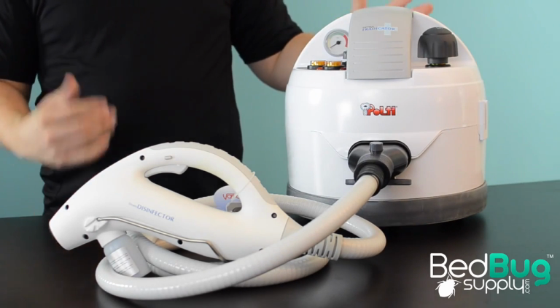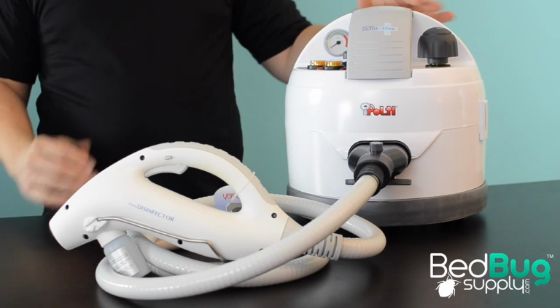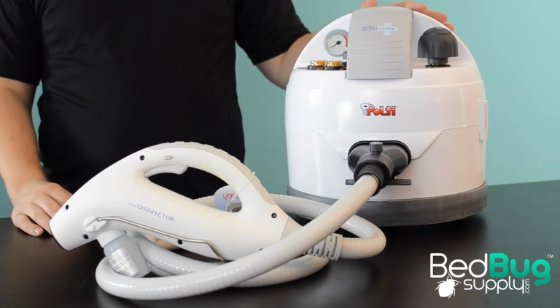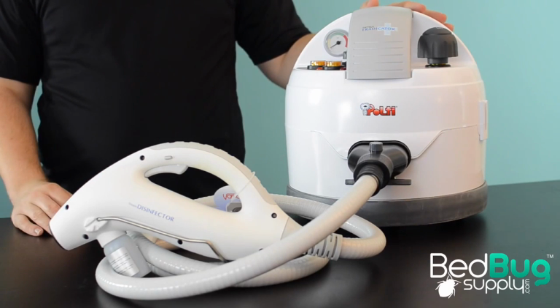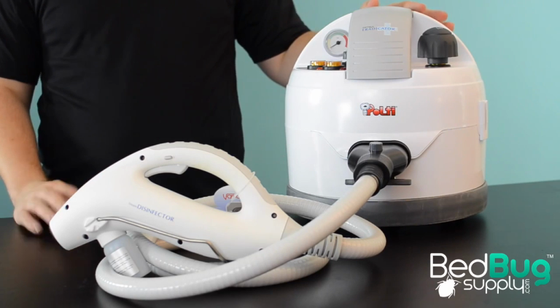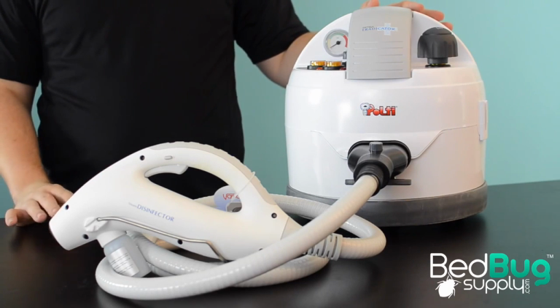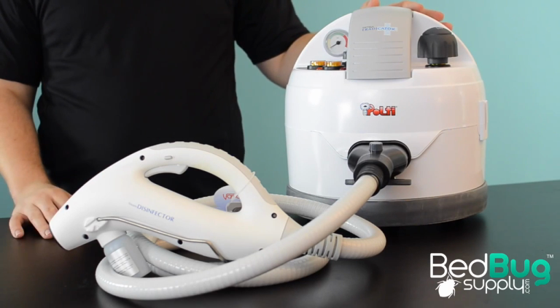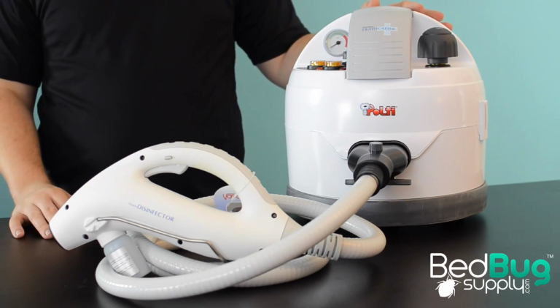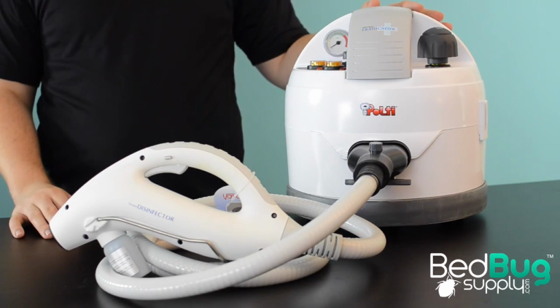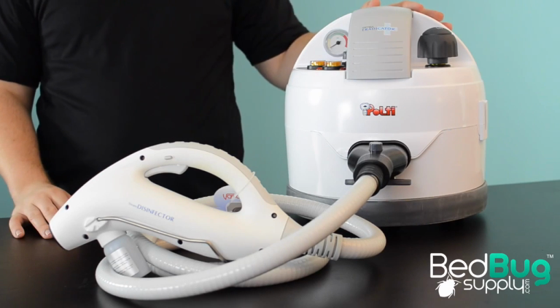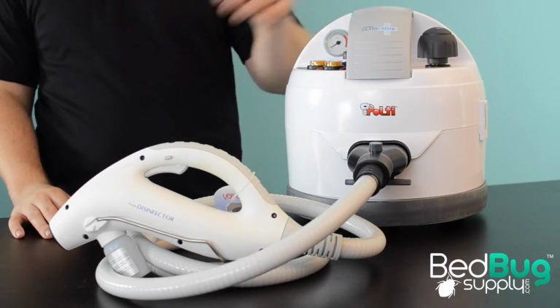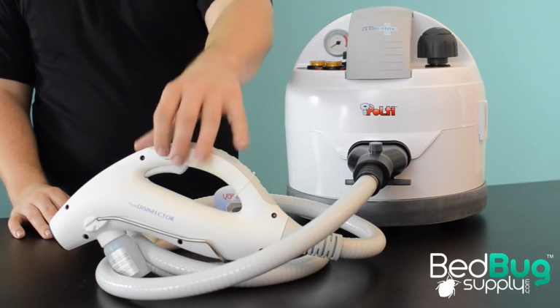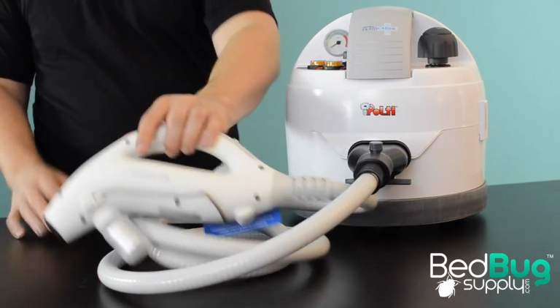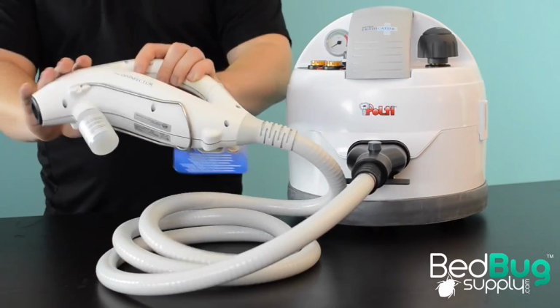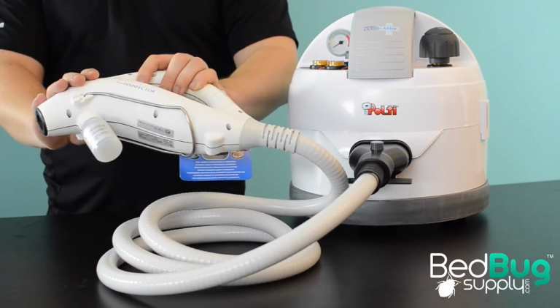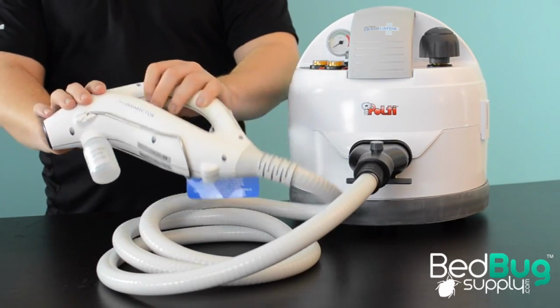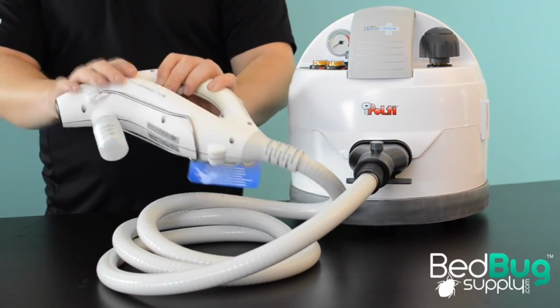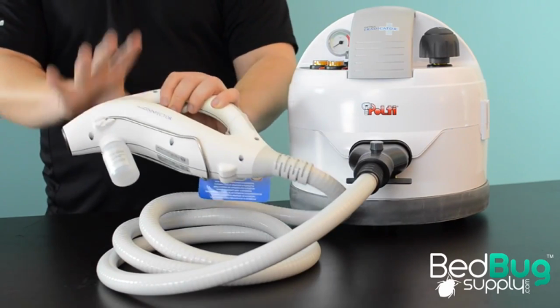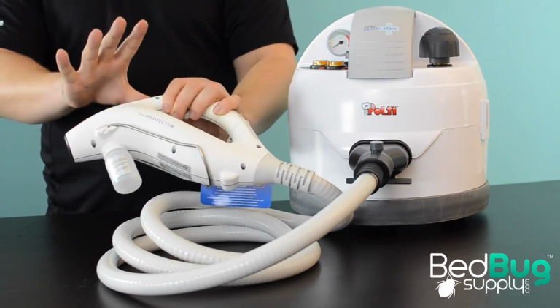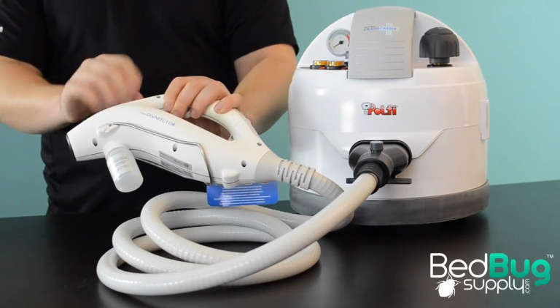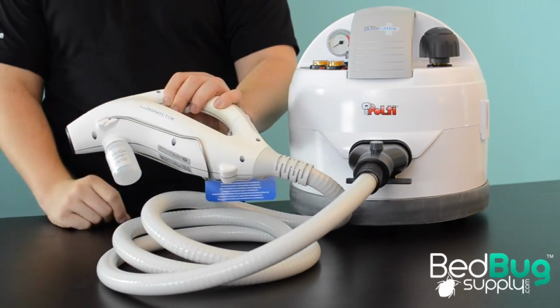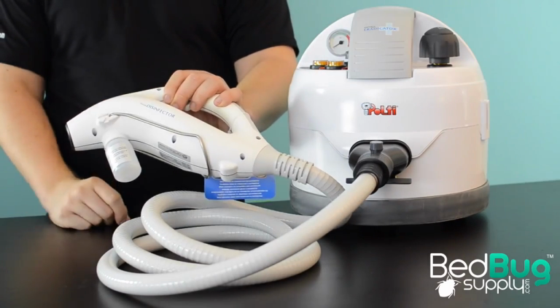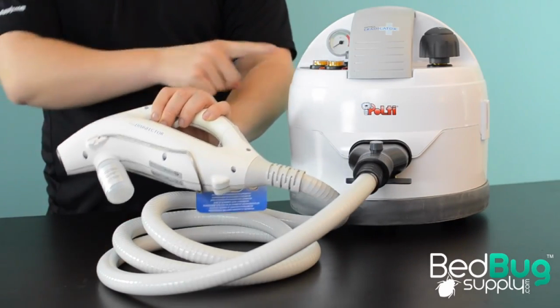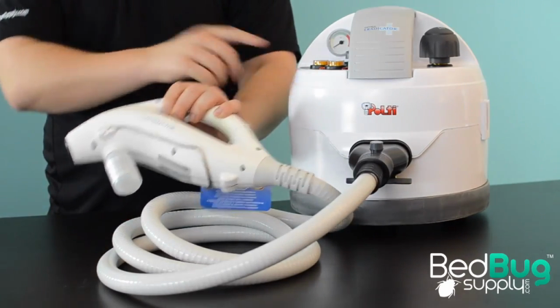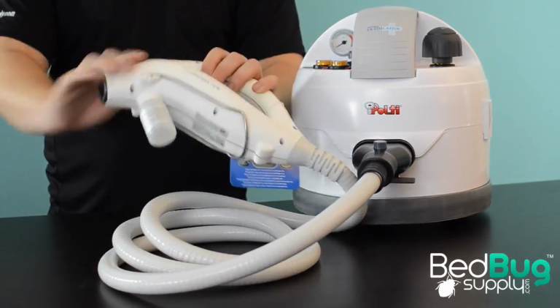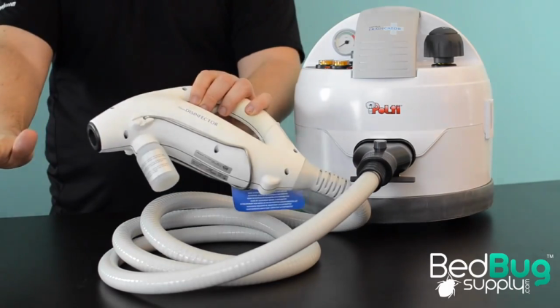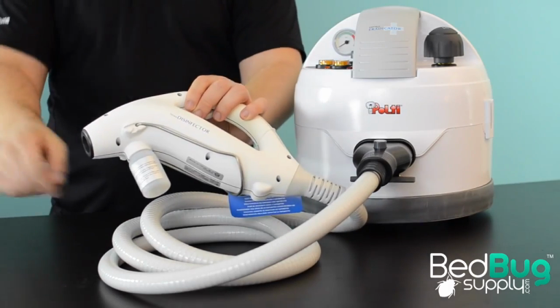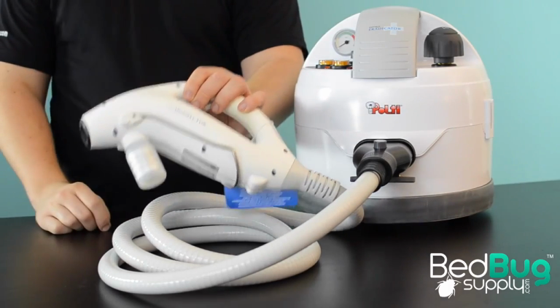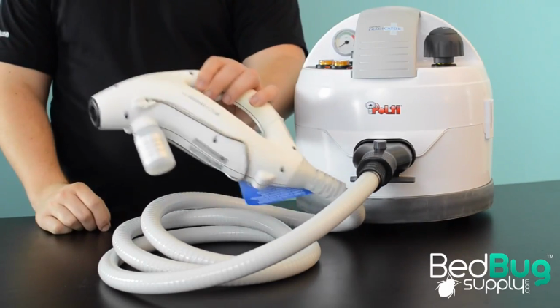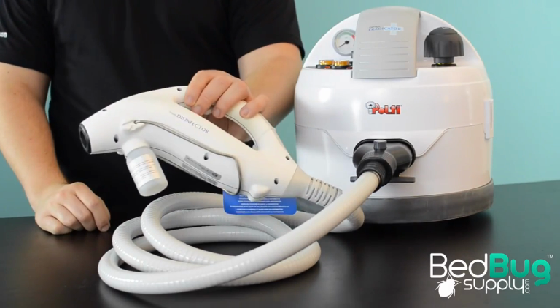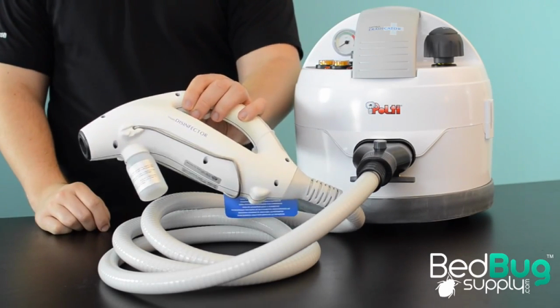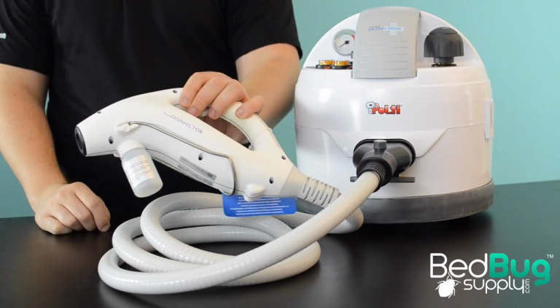Unlike those conventional steamers, the Symex Eradicator from Pulte features a second heating element inside of the gun itself. This chamber rapidly expands and heats the steam that was fed from the boiler before pushing it out of the barrel, resulting in exceptionally hot and dry steam.